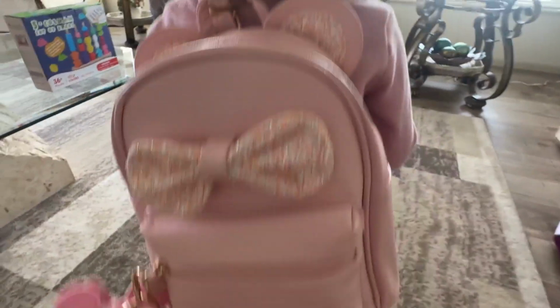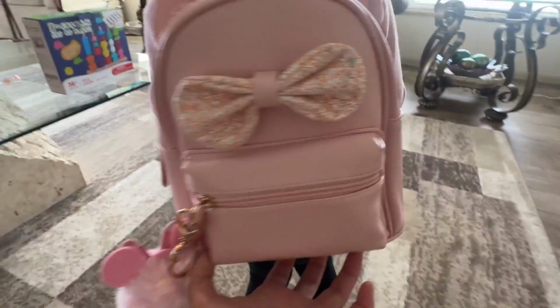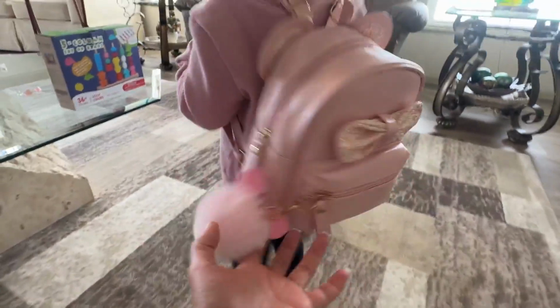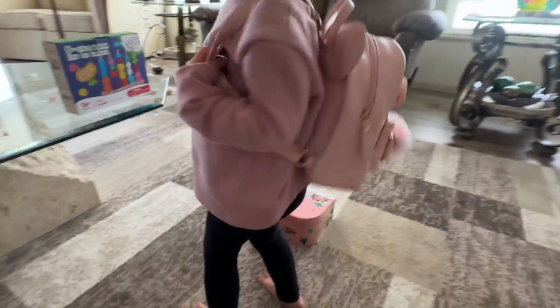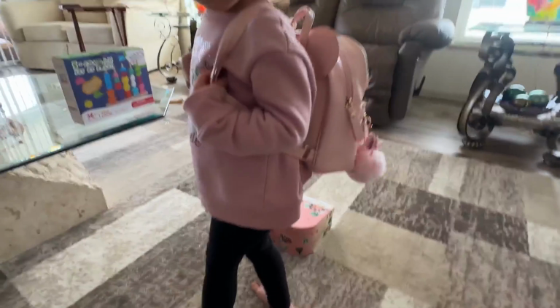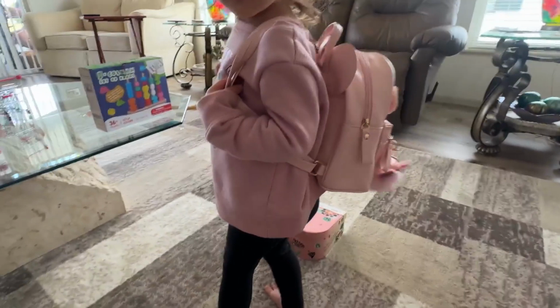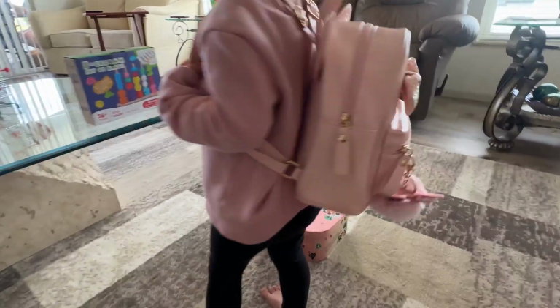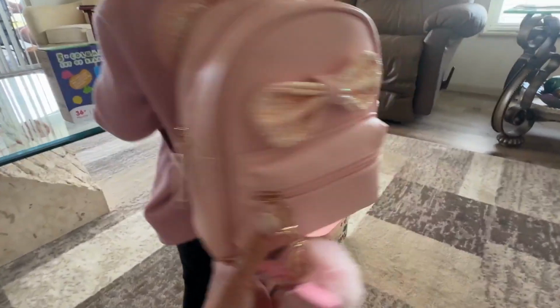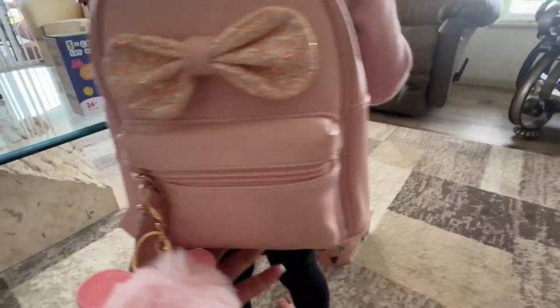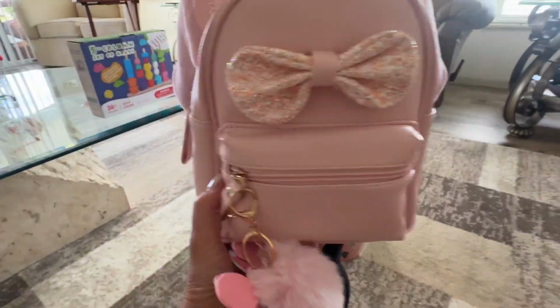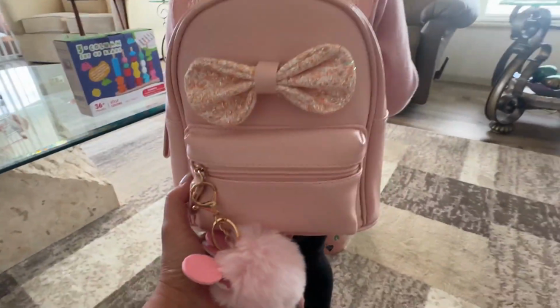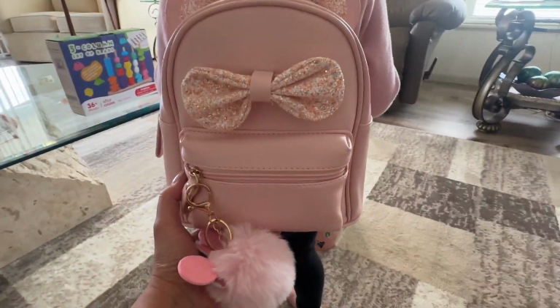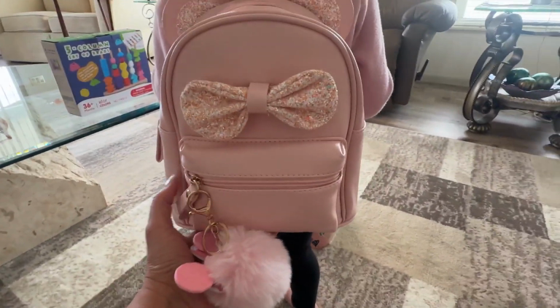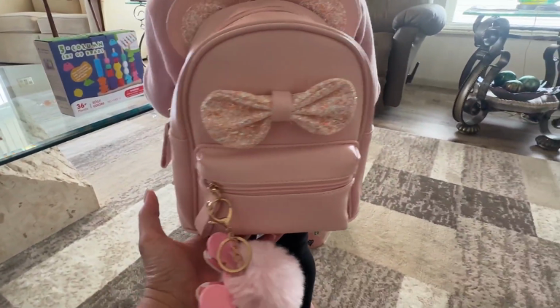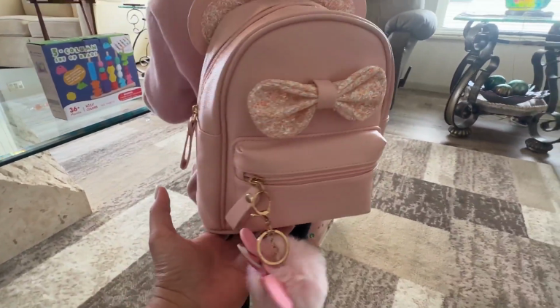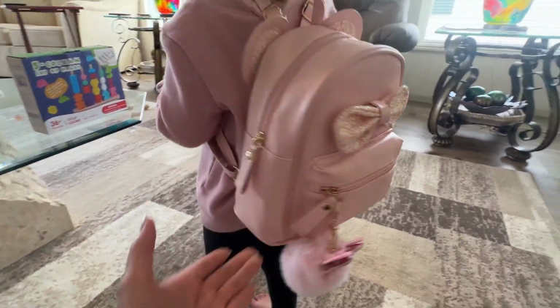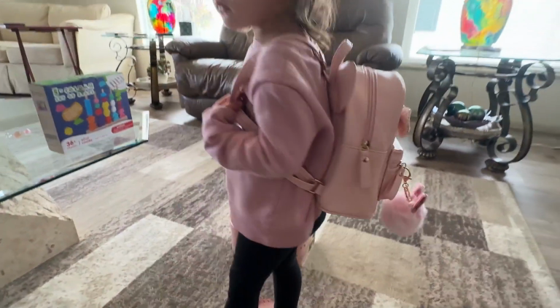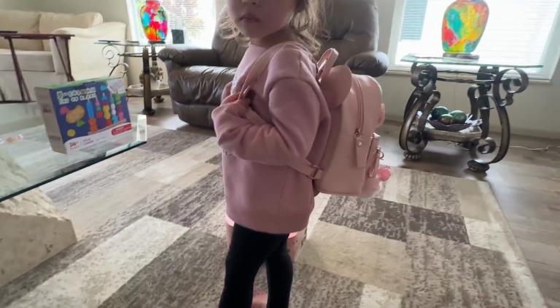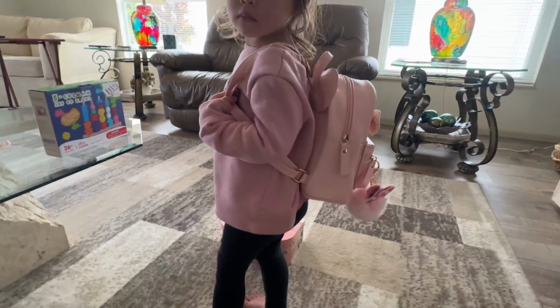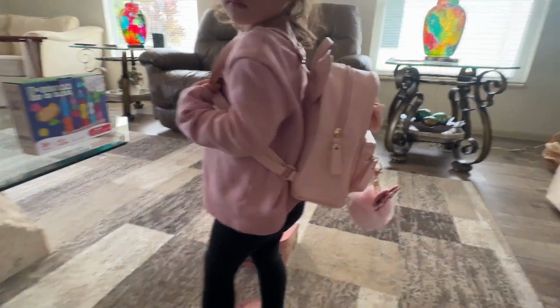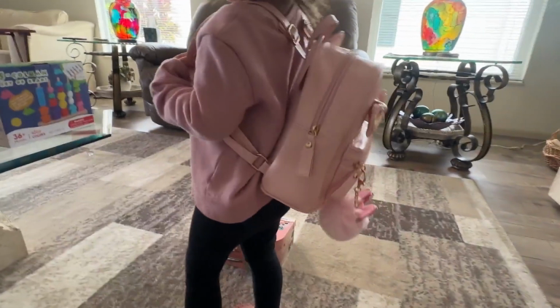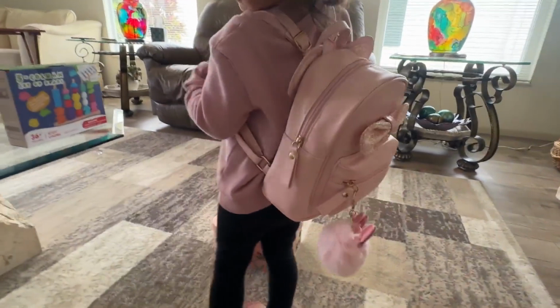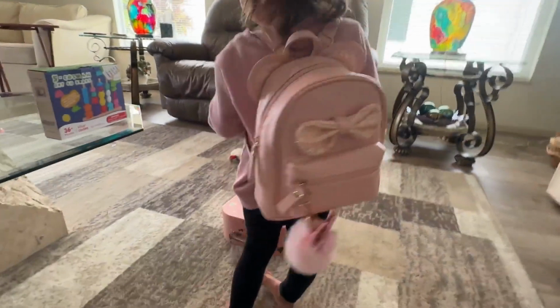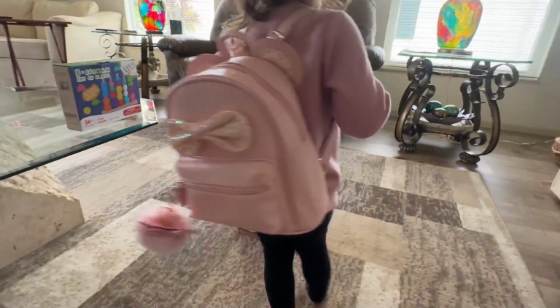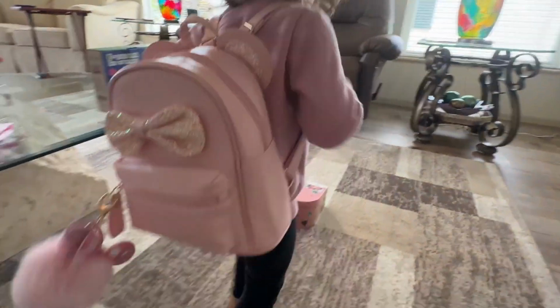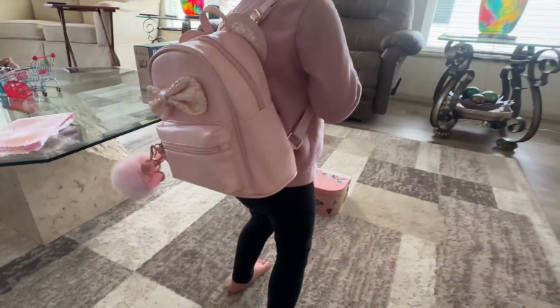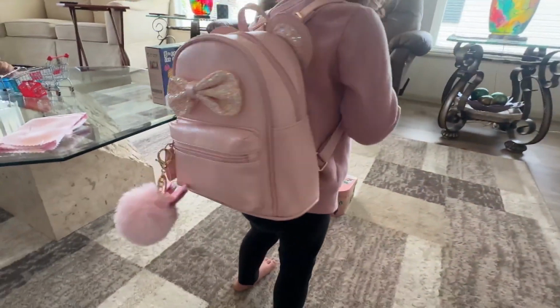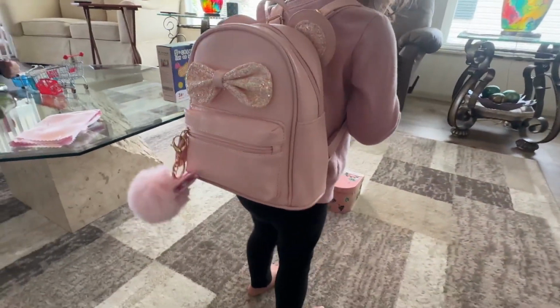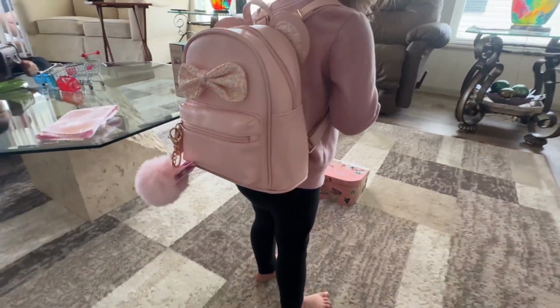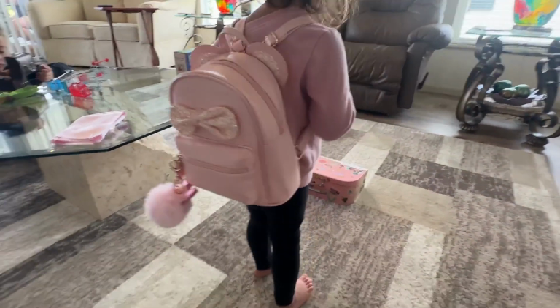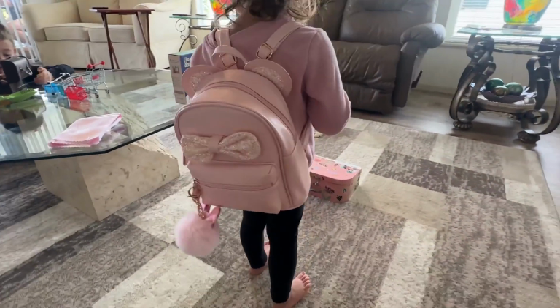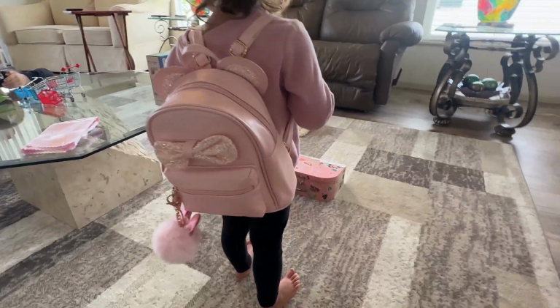It's like a Disney bag, but not quite a Disney bag. But she is obsessed with this bag. And as you can see, the size is just perfect for a three-year-old, or even a two- or four-year-old. Very cute.